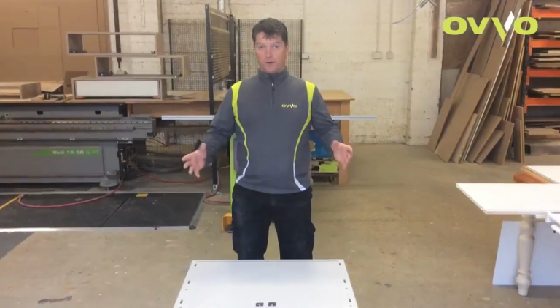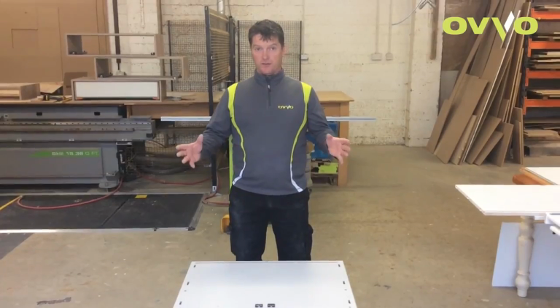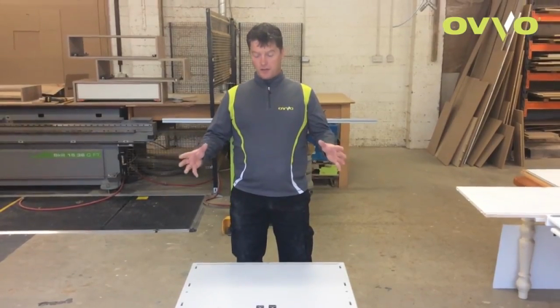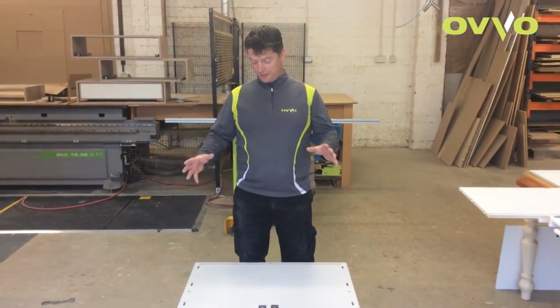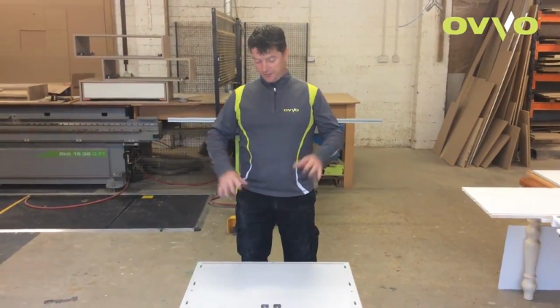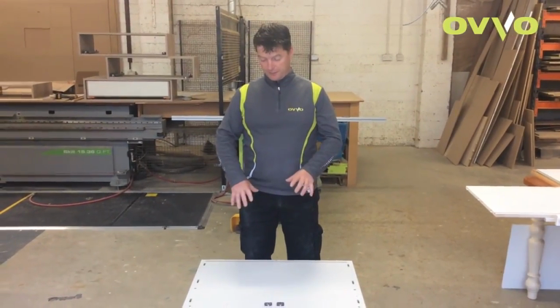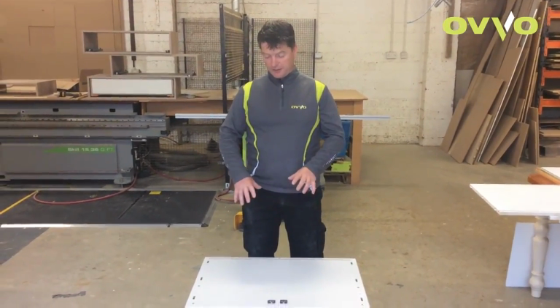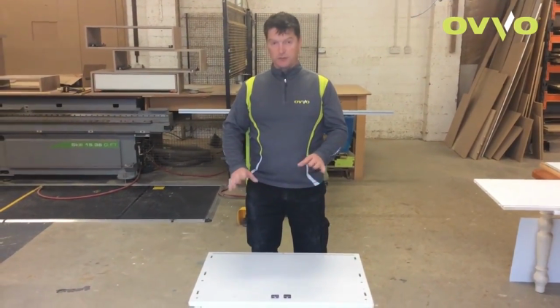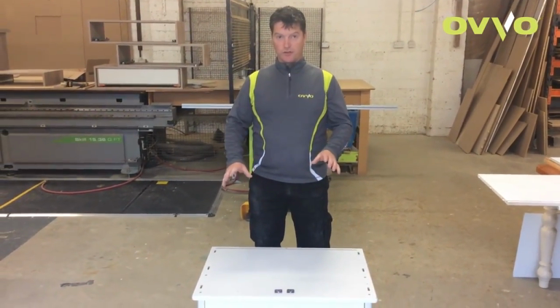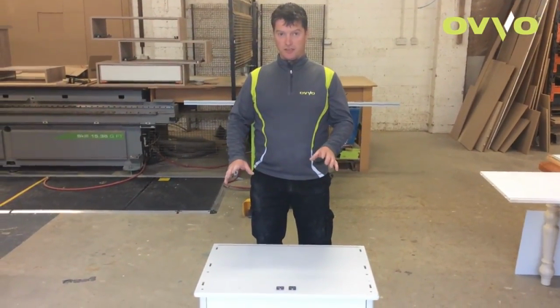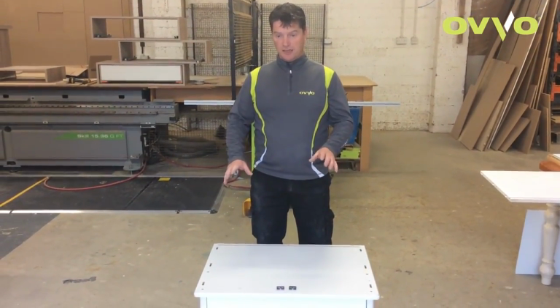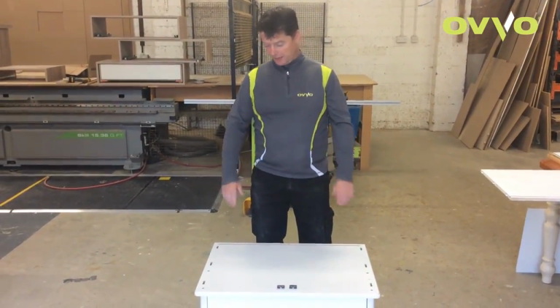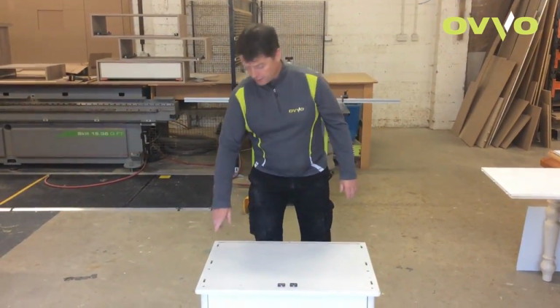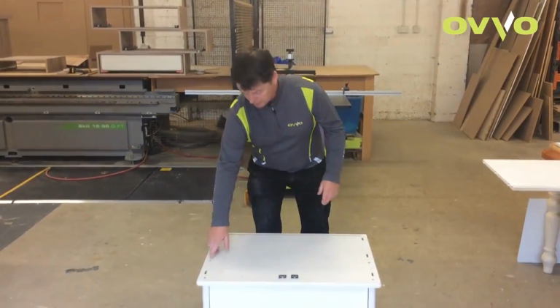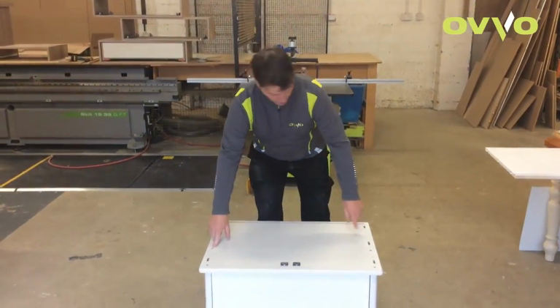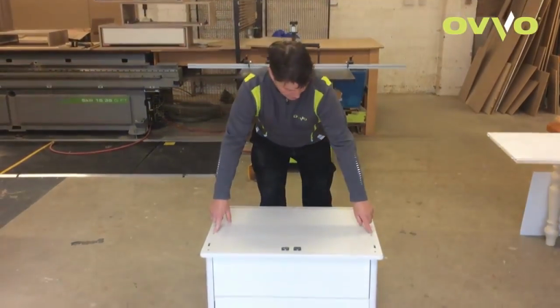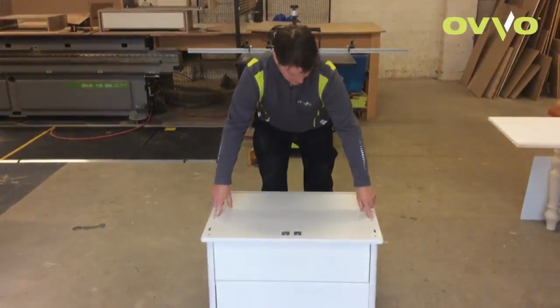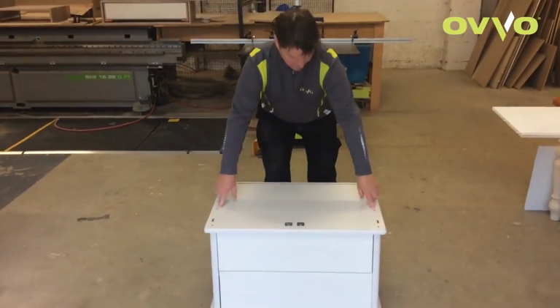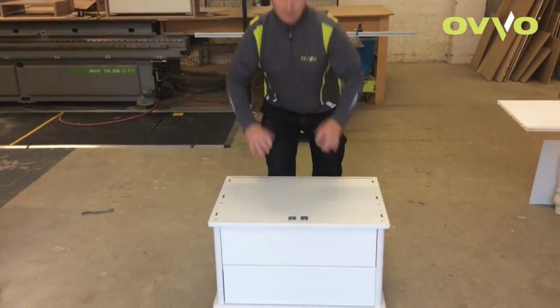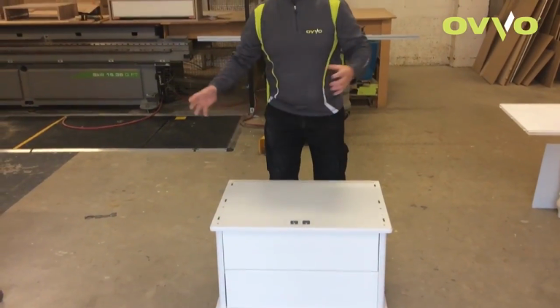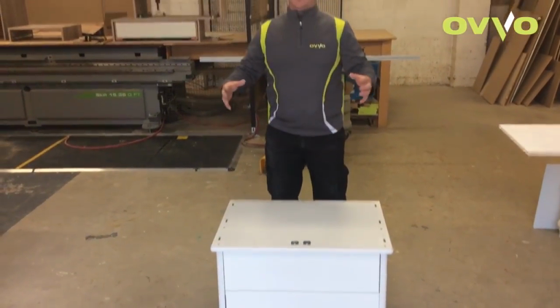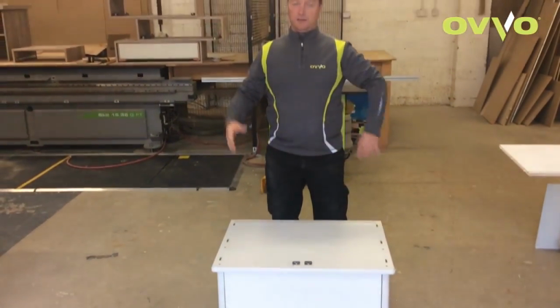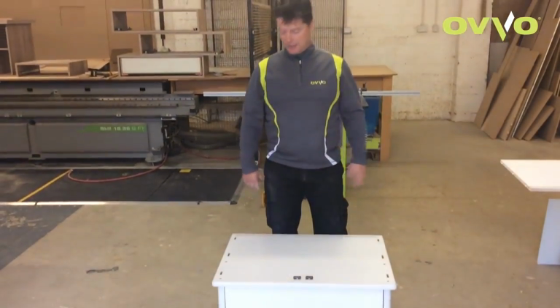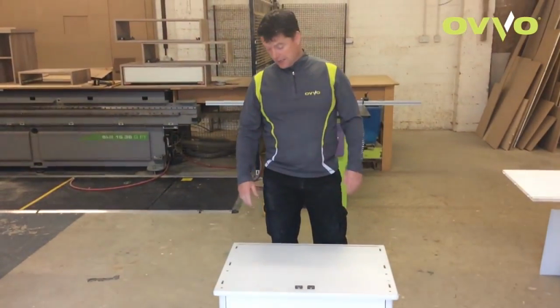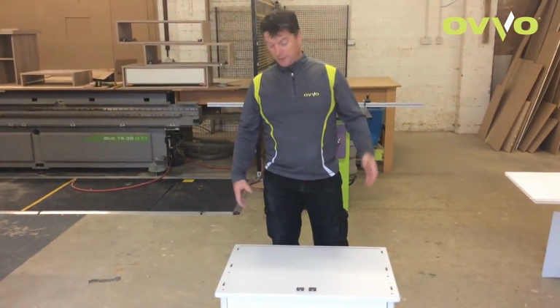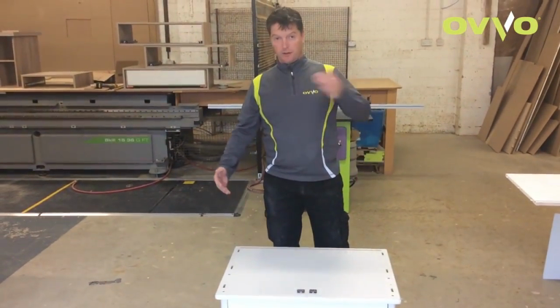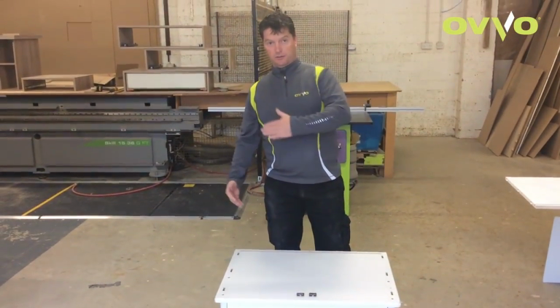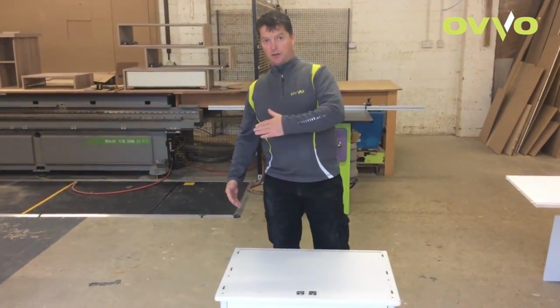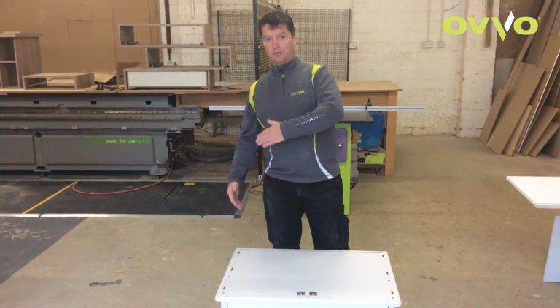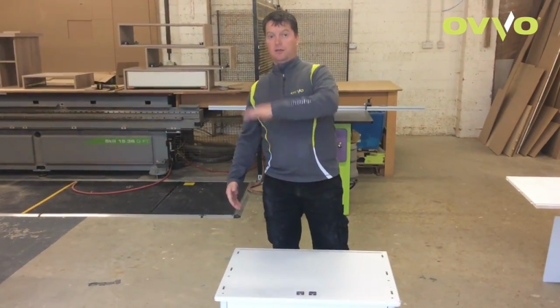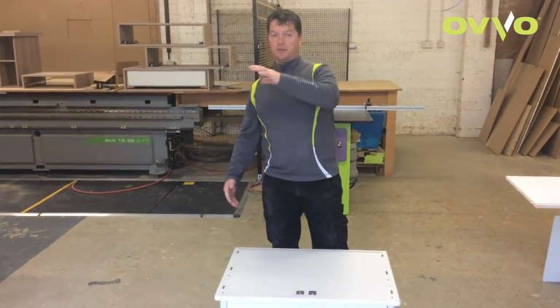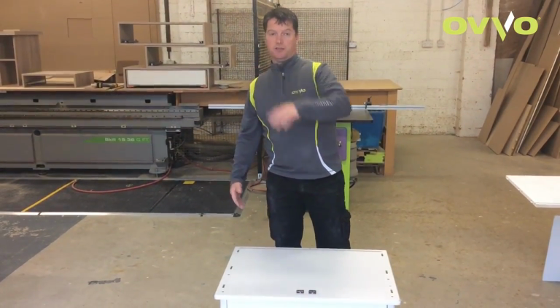Now we have the base put together with the drawers in it. I've also put the two locking screws in, so that ties it all together. I'm now going to start on the top section.